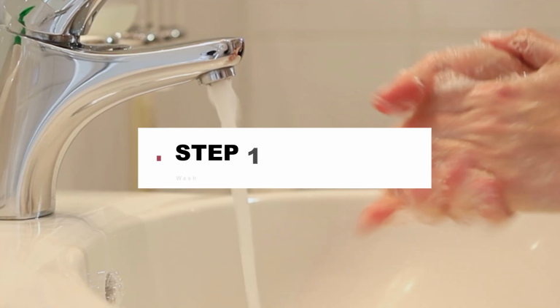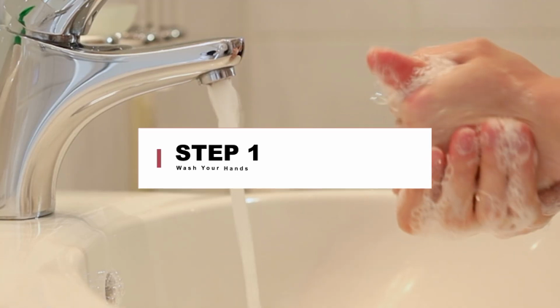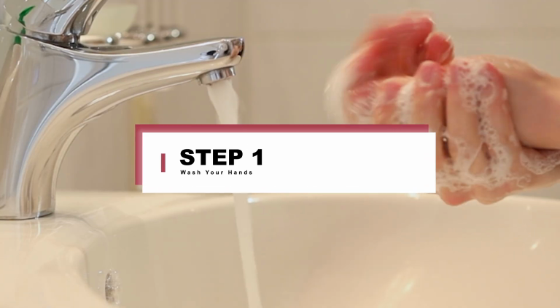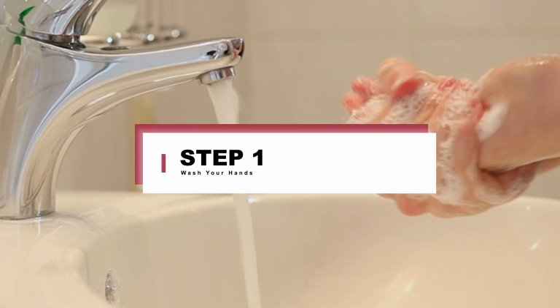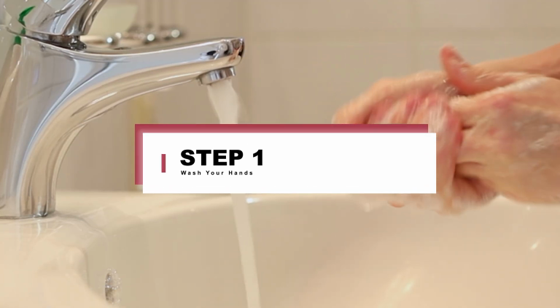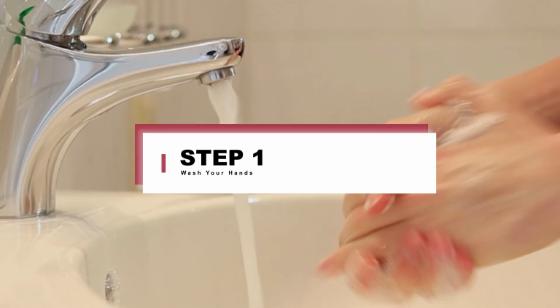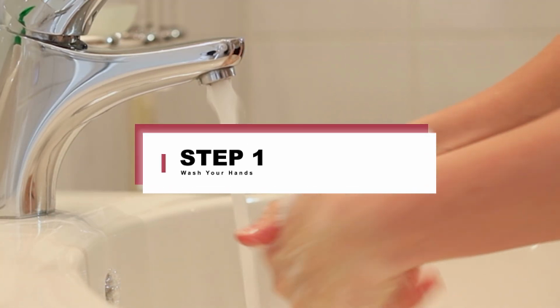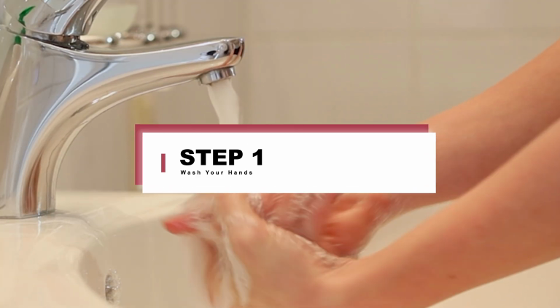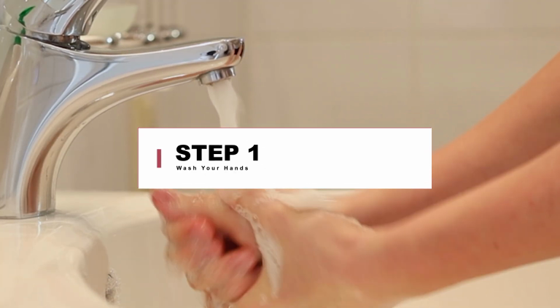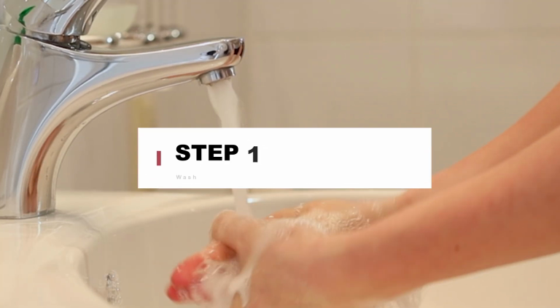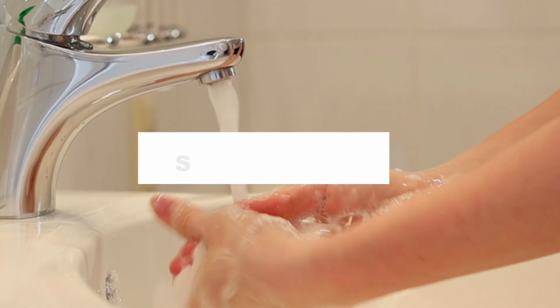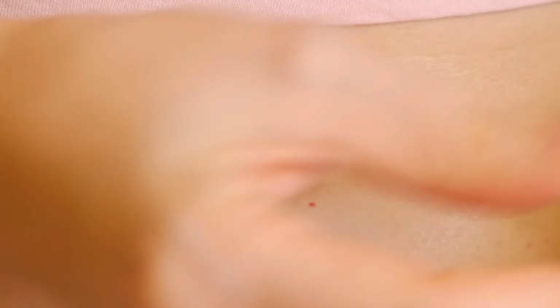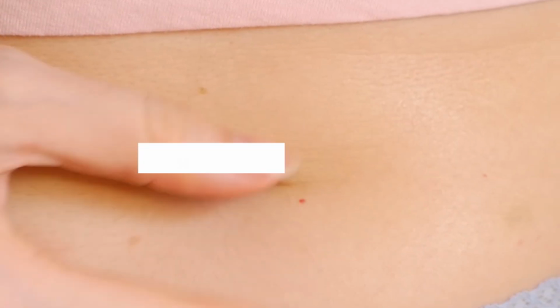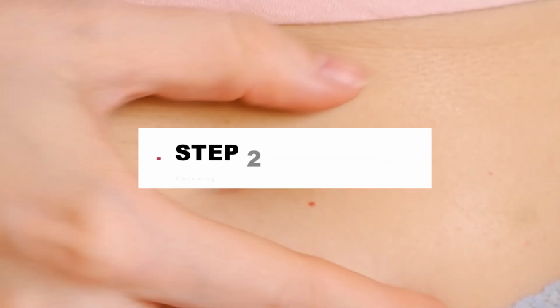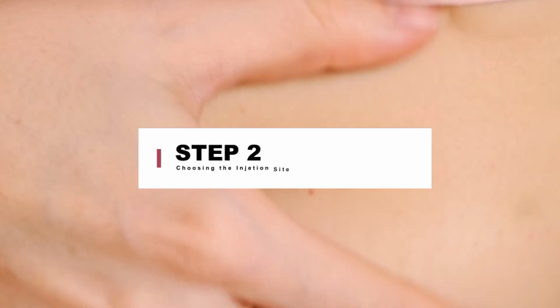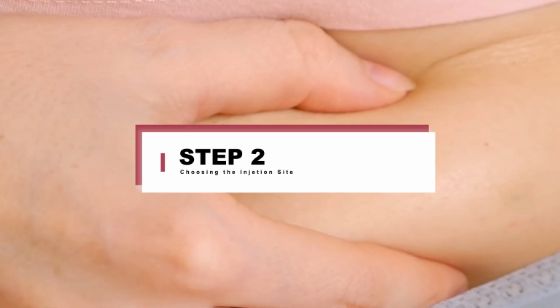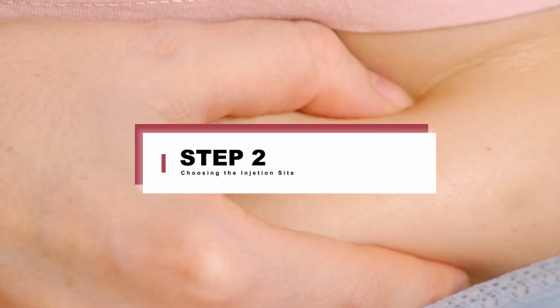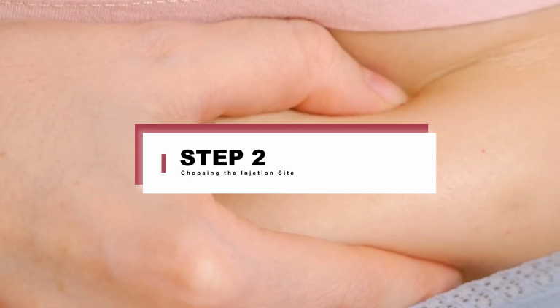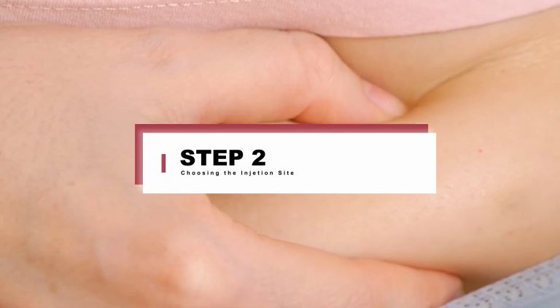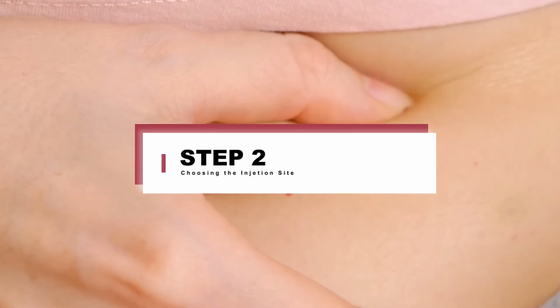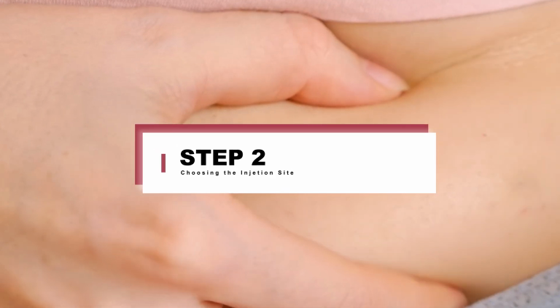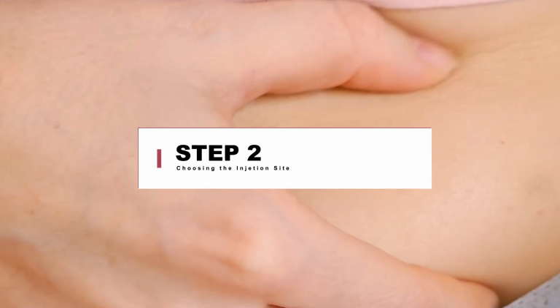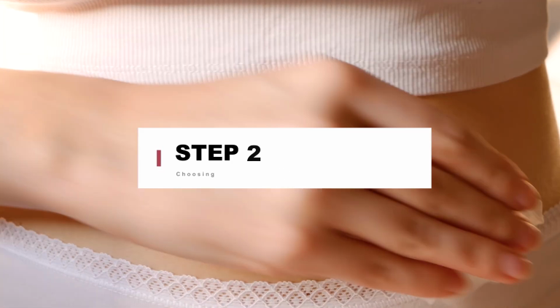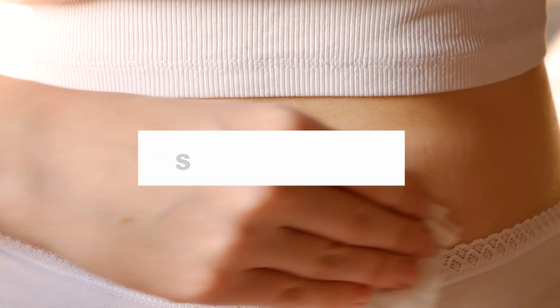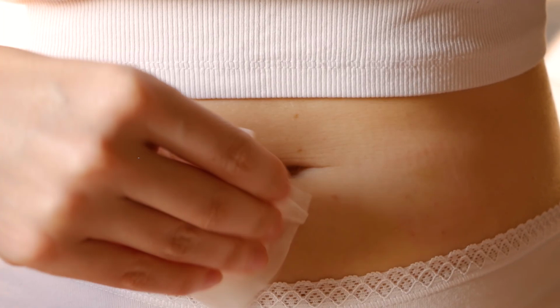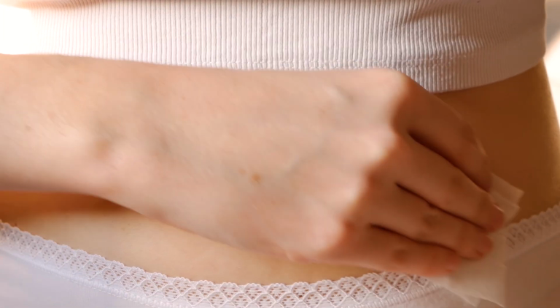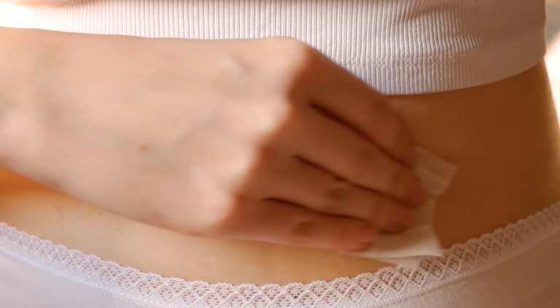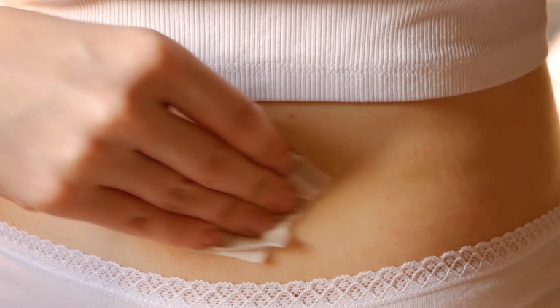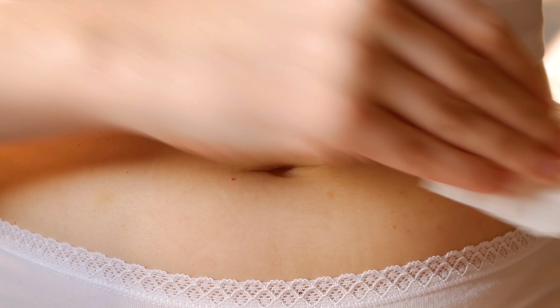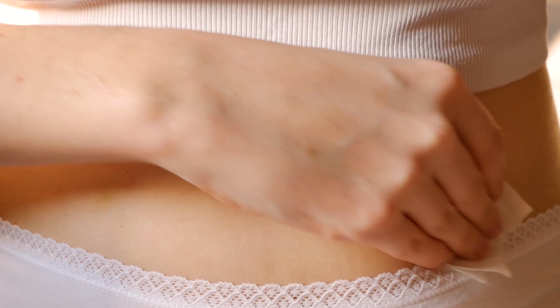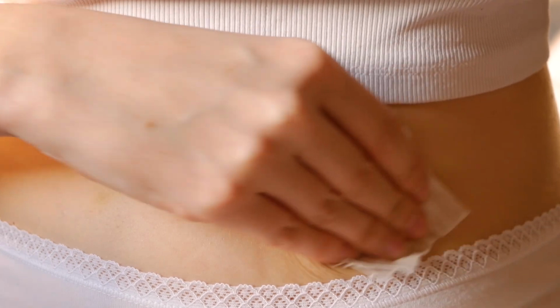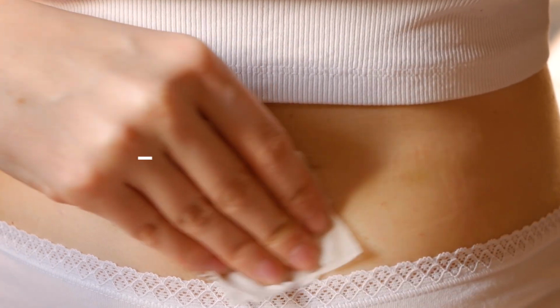Step 1: Wash your hands with soap and water. Step 2: Choosing the Injection Site. The most common injection site is the lower abdomen, at least one inch away from the belly button.